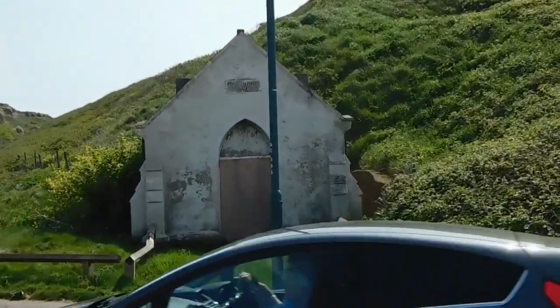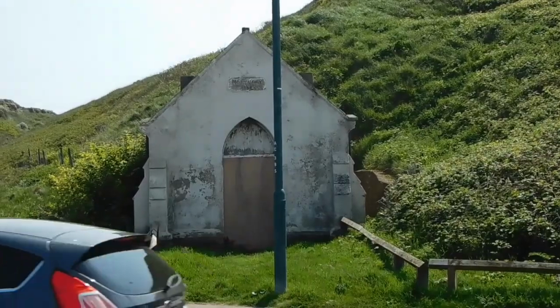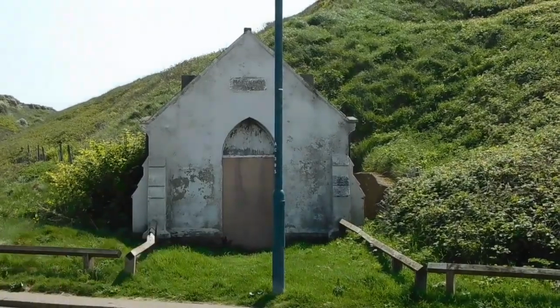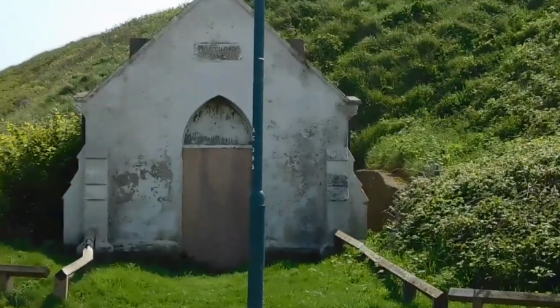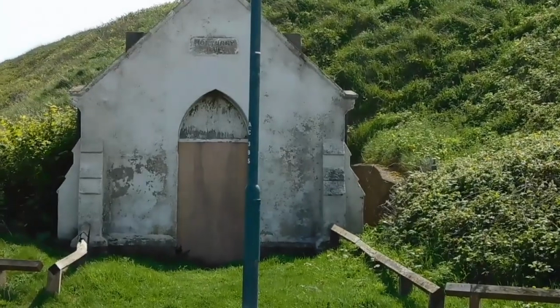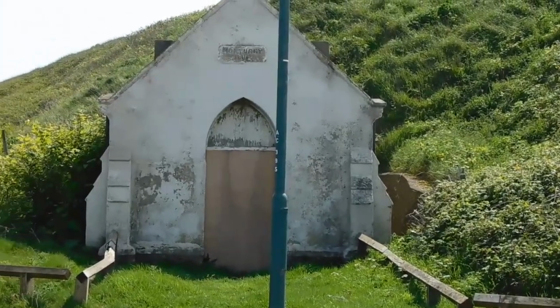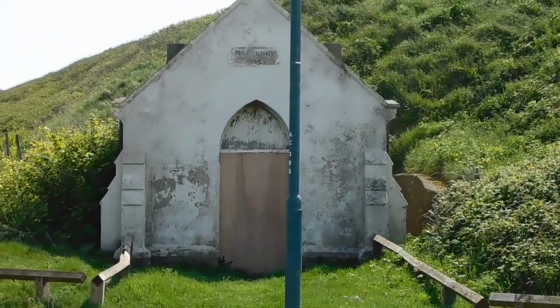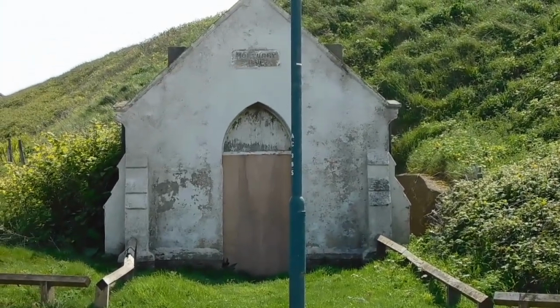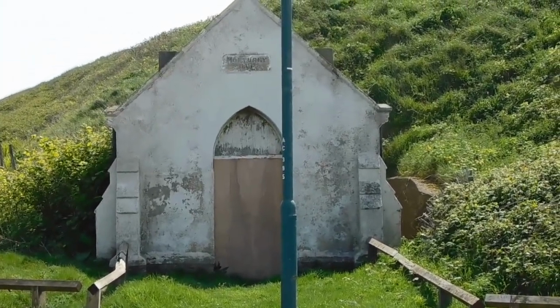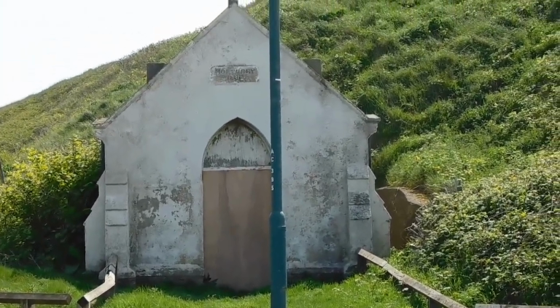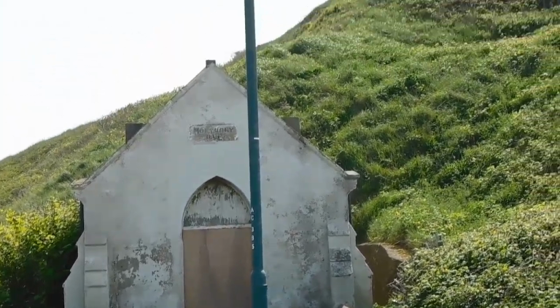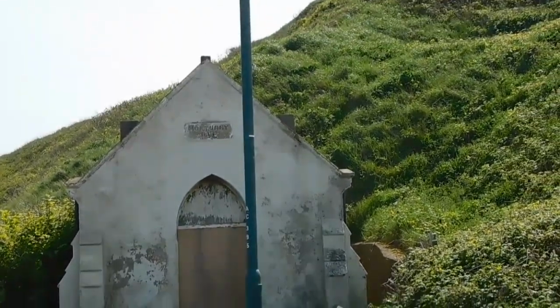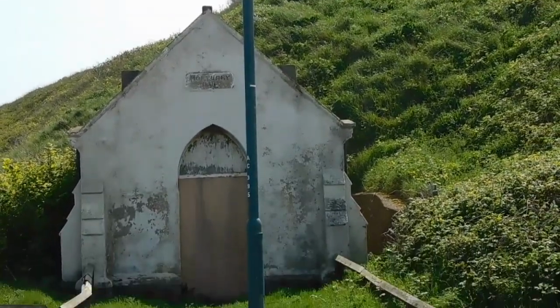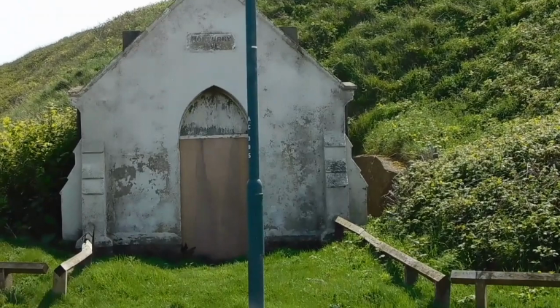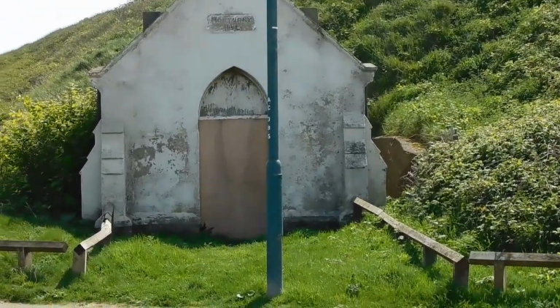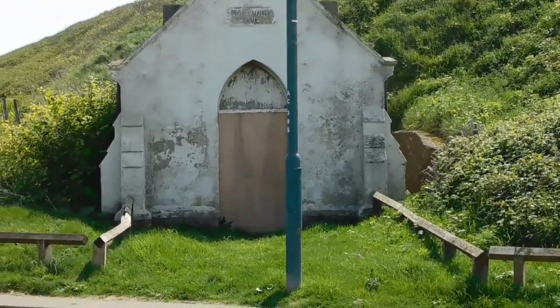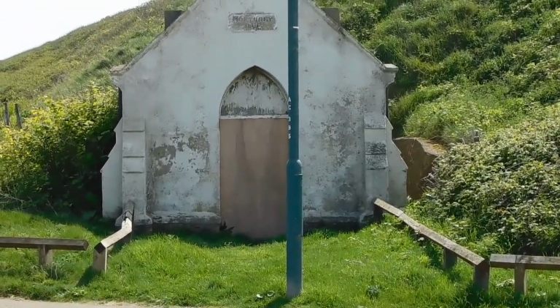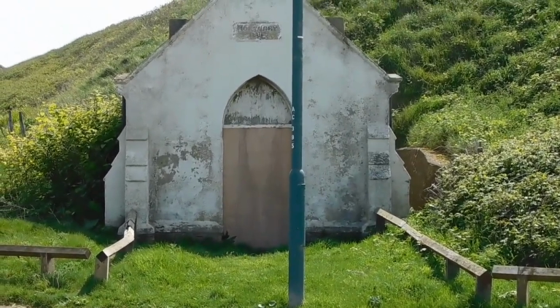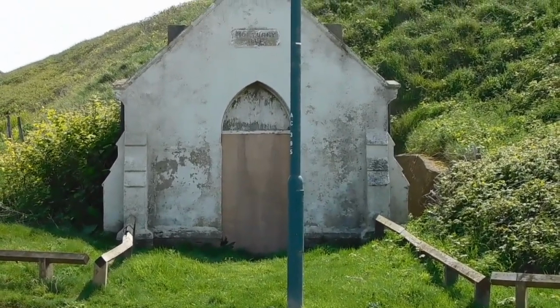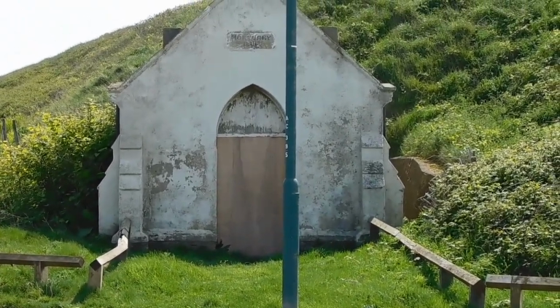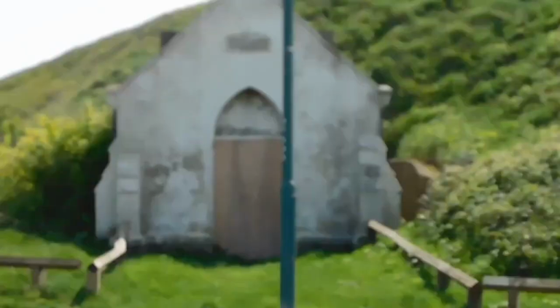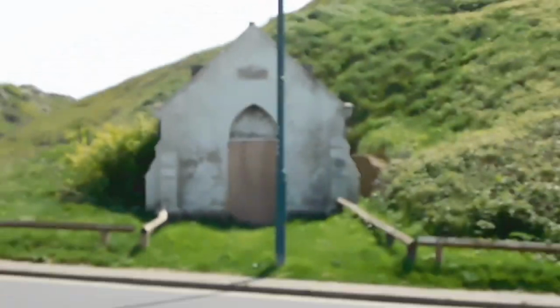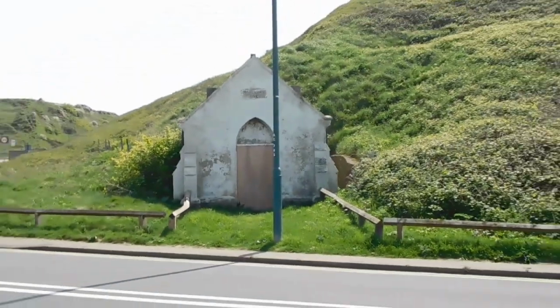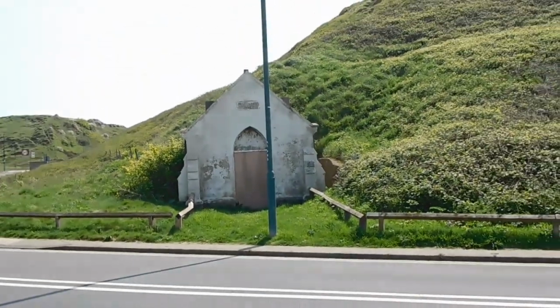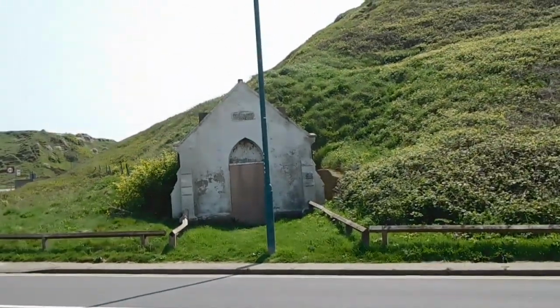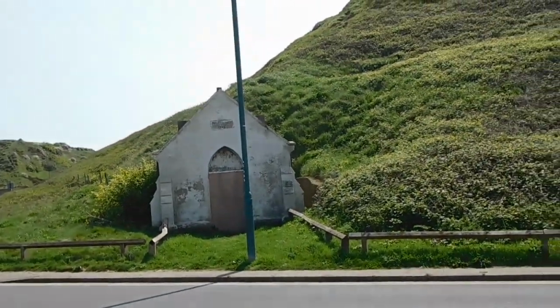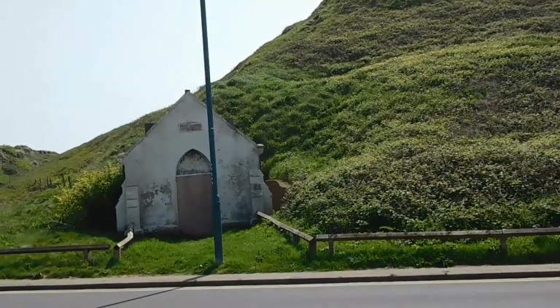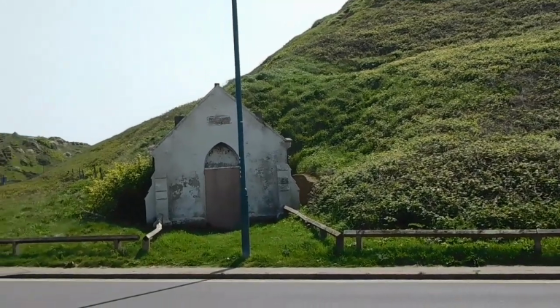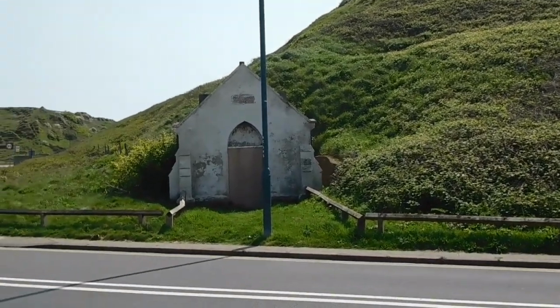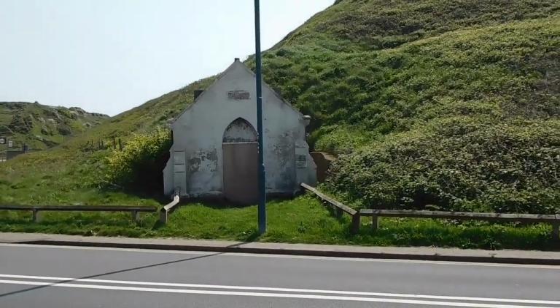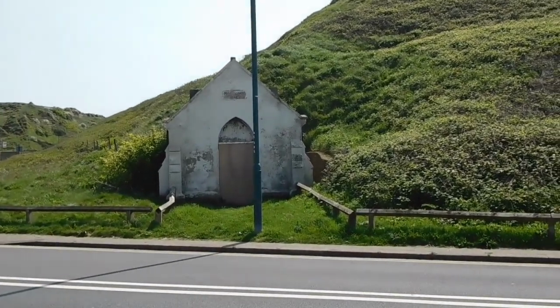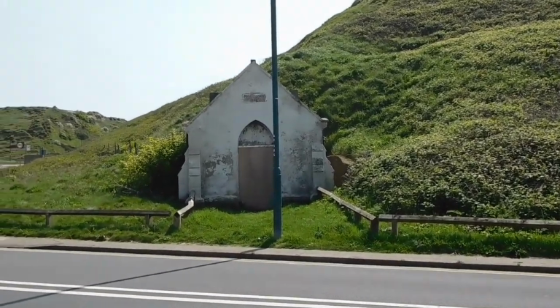I'll go and have a look because there's a date on it, I think. It's actually a little mortuary, which I've never seen before. So I'll head over the road in a second and take a look.